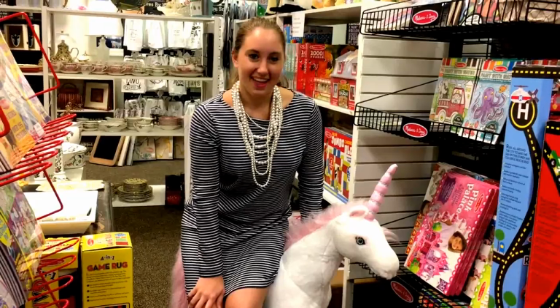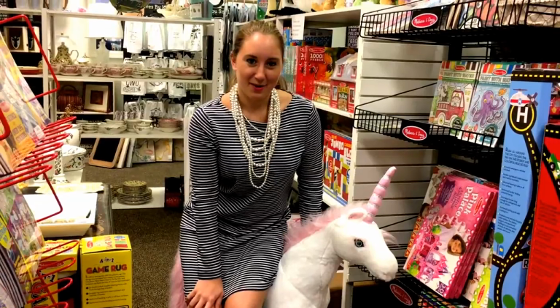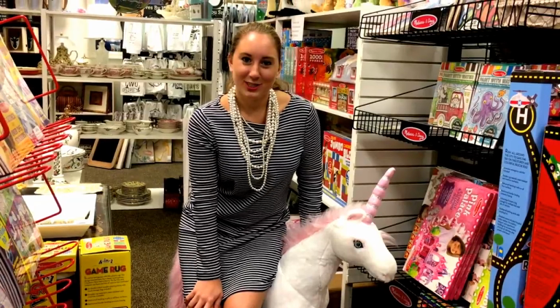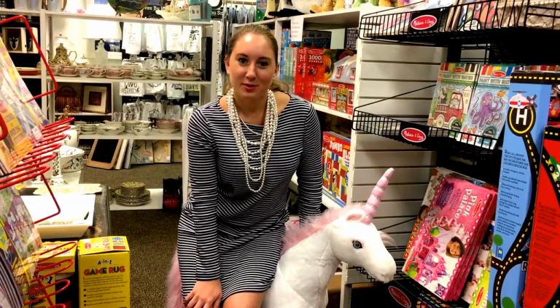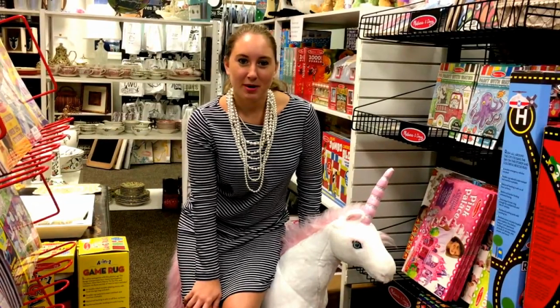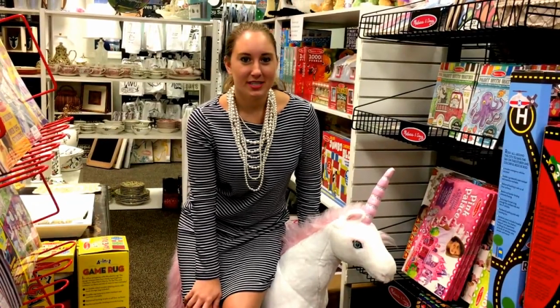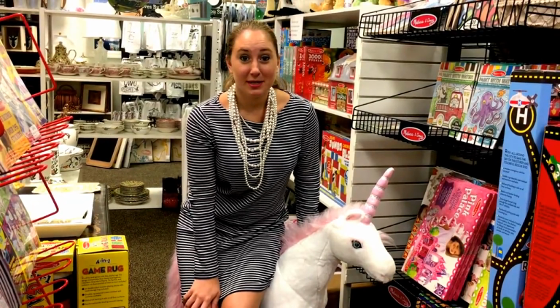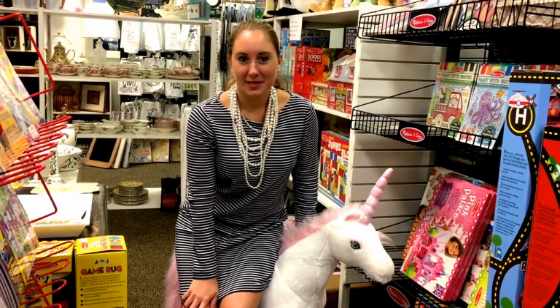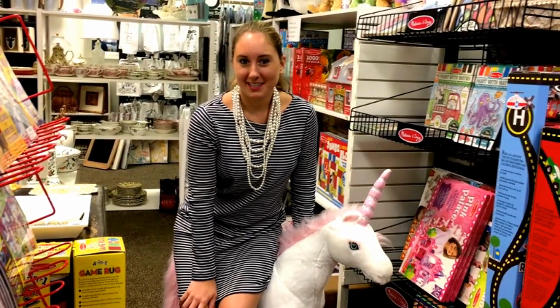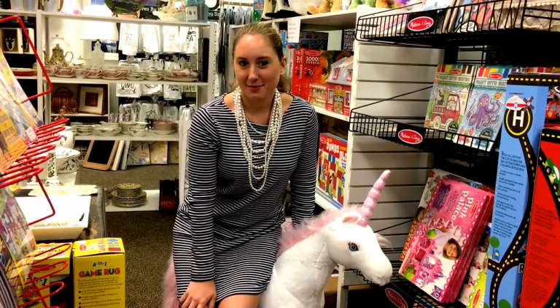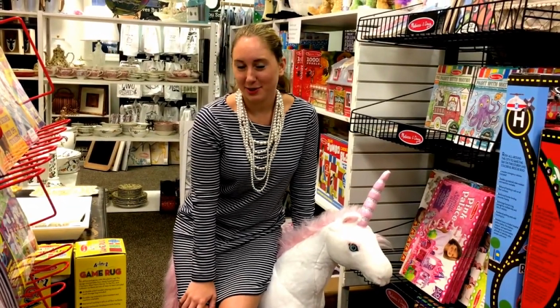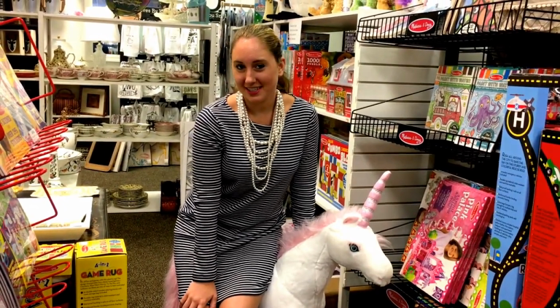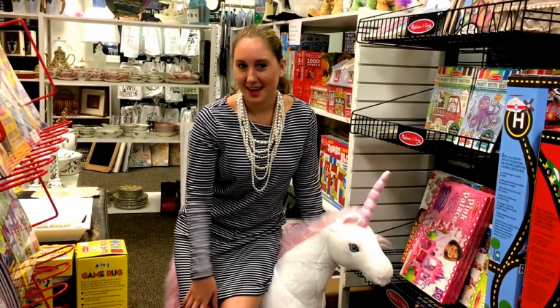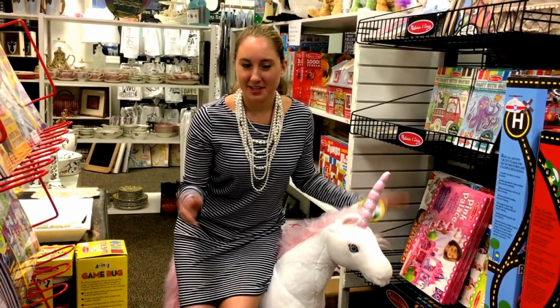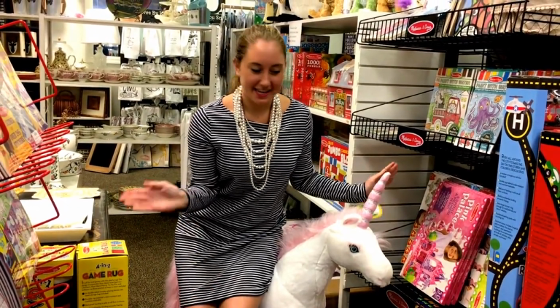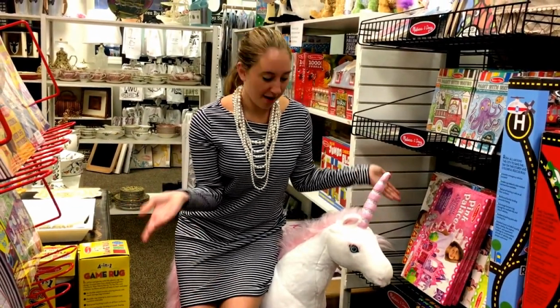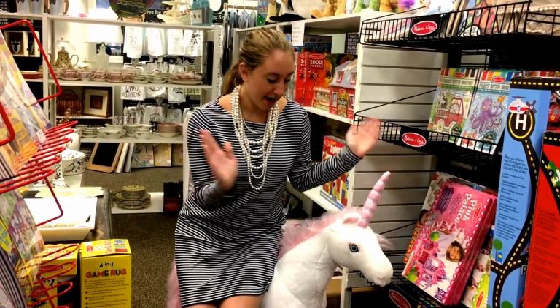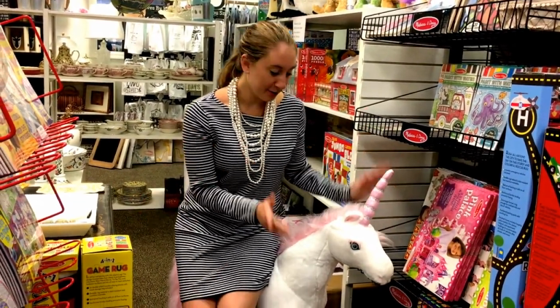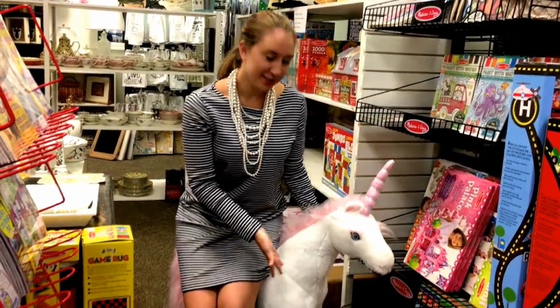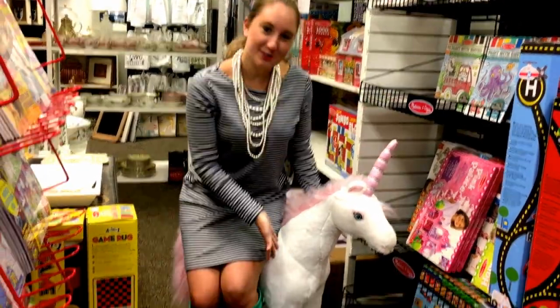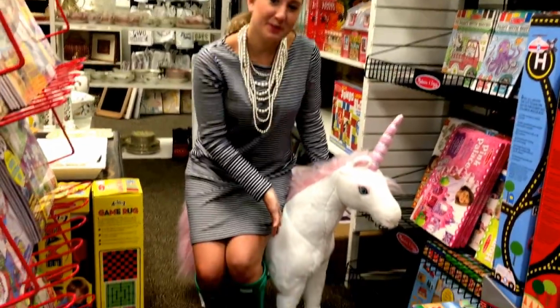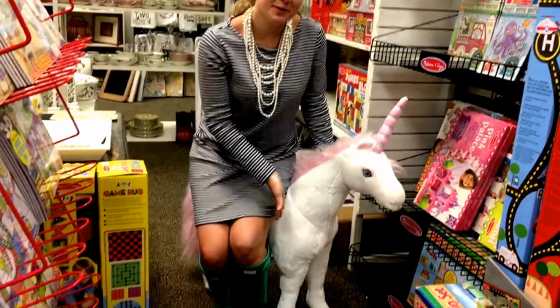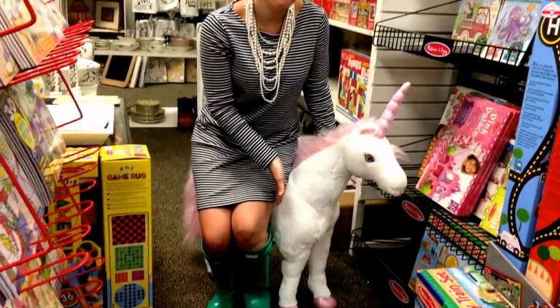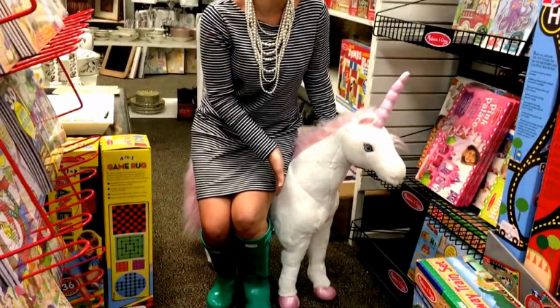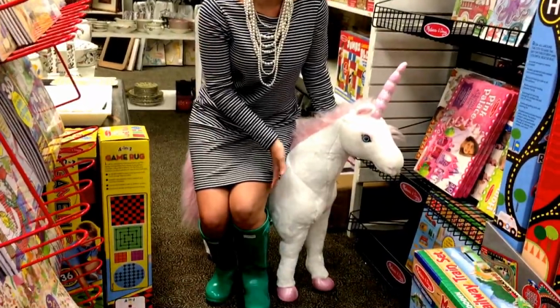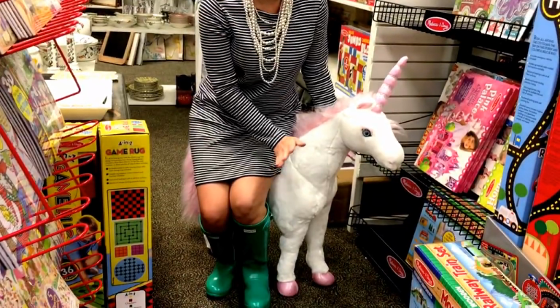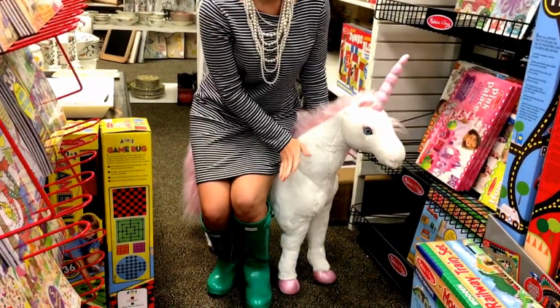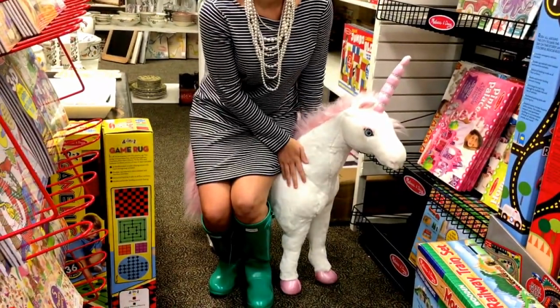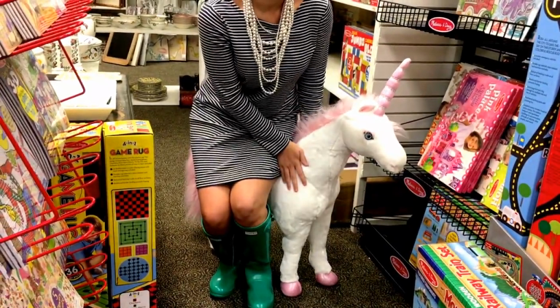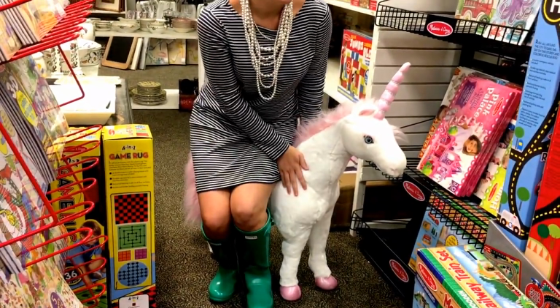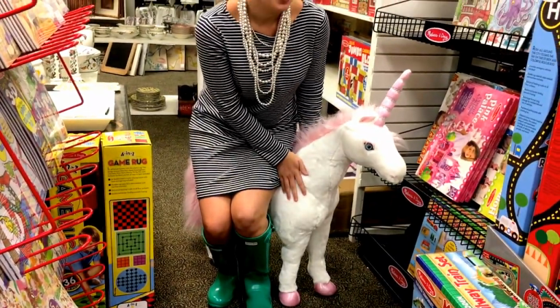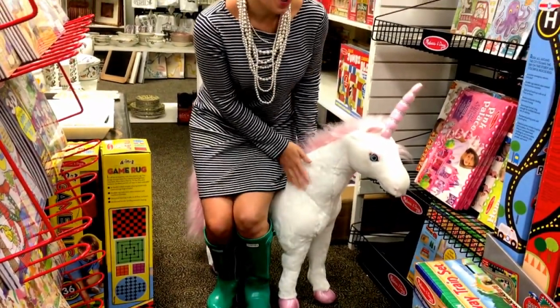Hello gorgeous and welcome to this week's weekly dose of gorgeousness. I'm here today on my gorgeous new unicorn that we just got in, that you too could have.